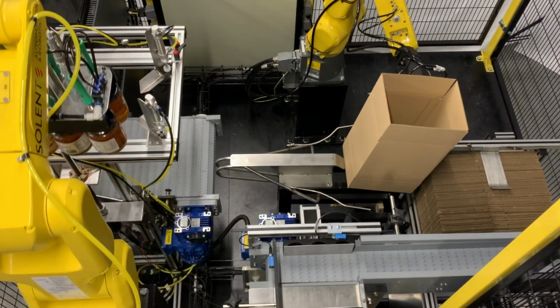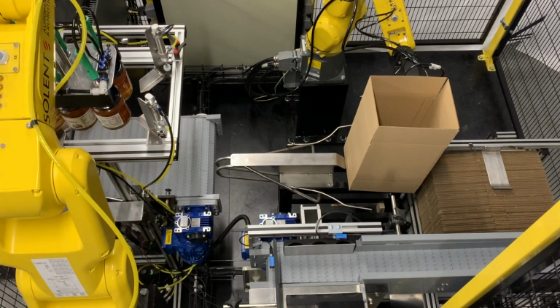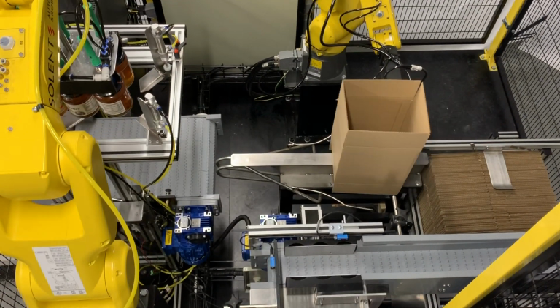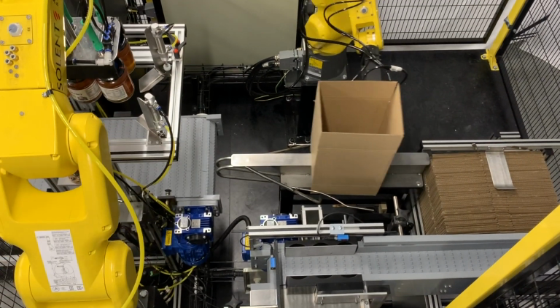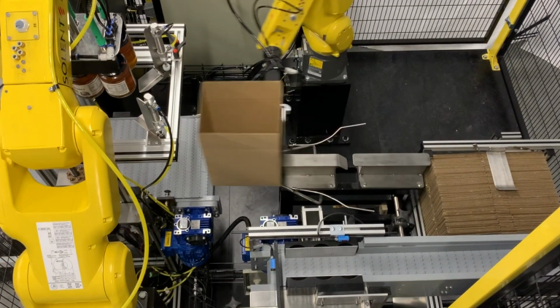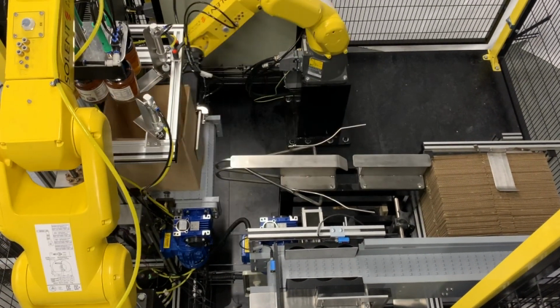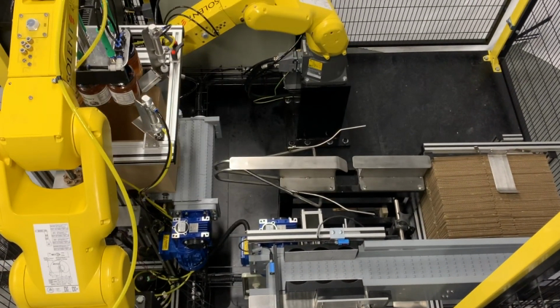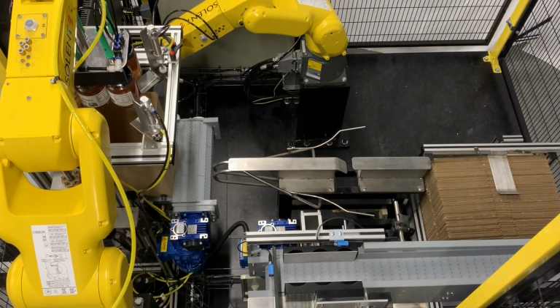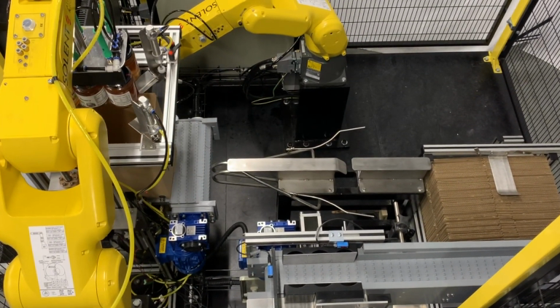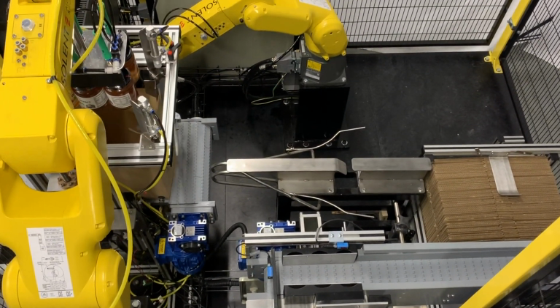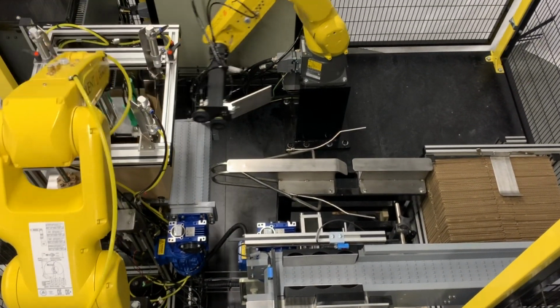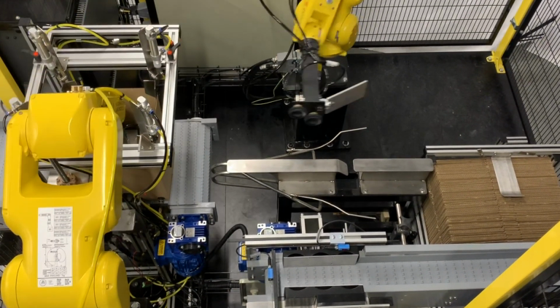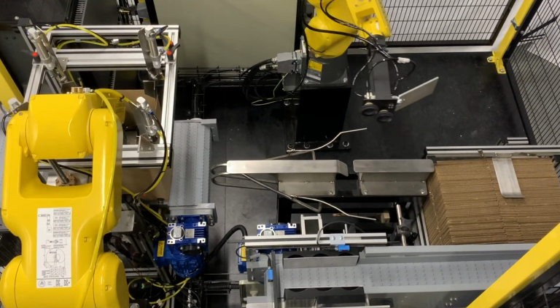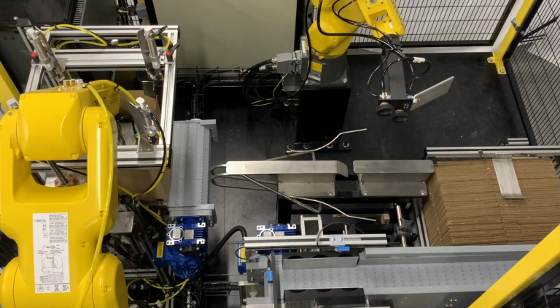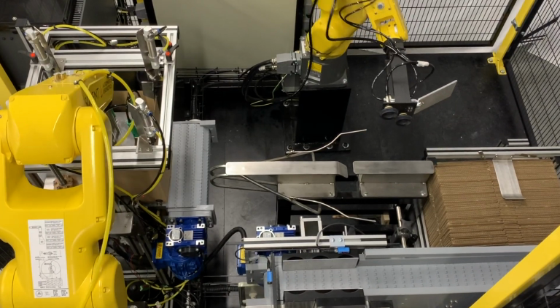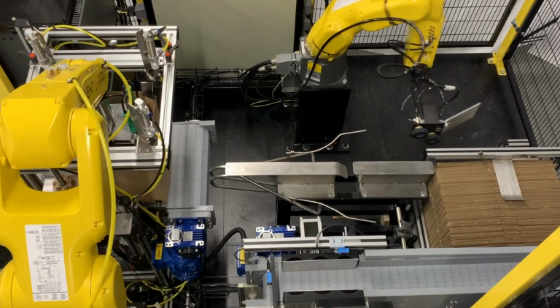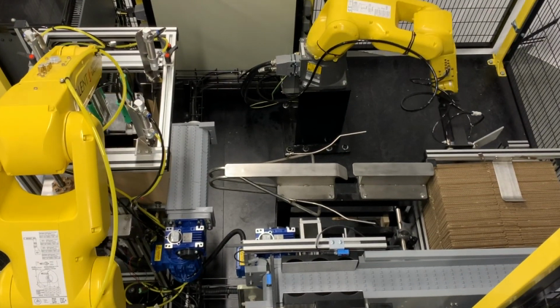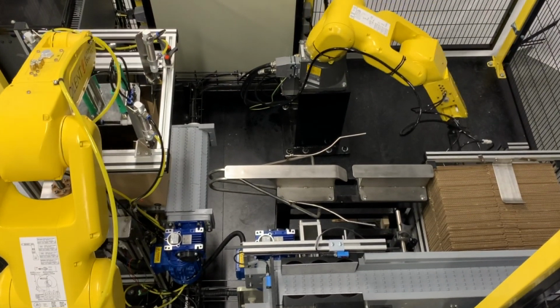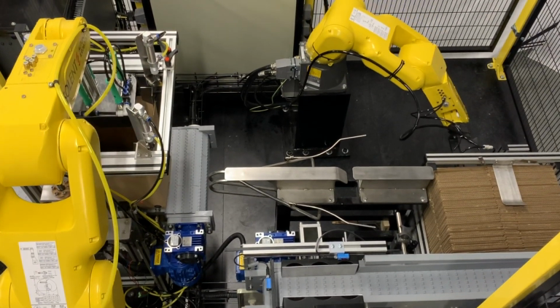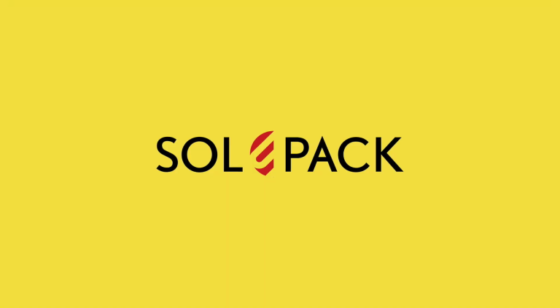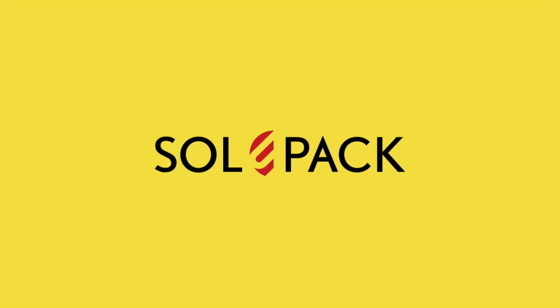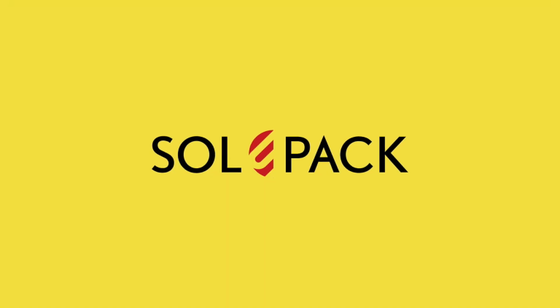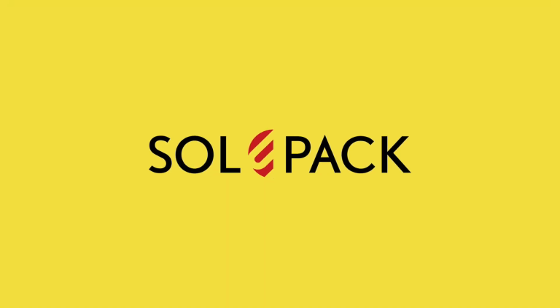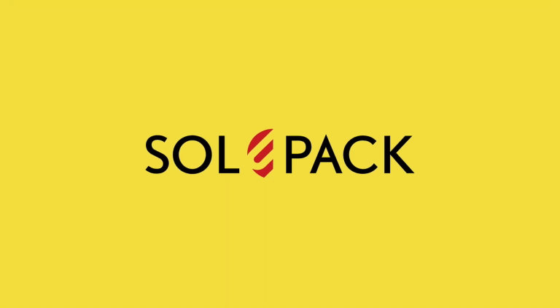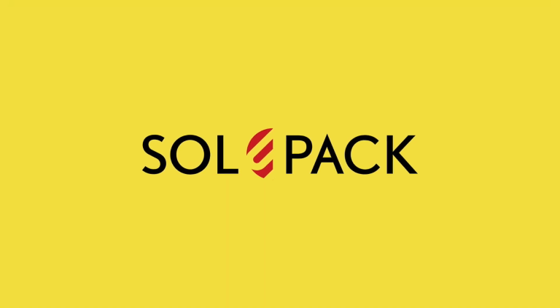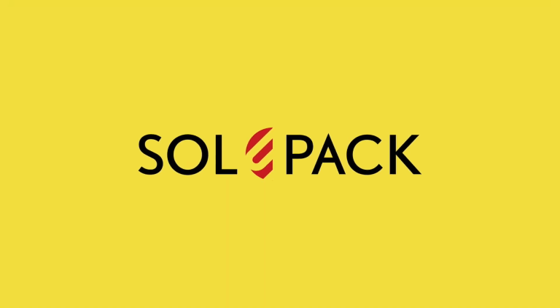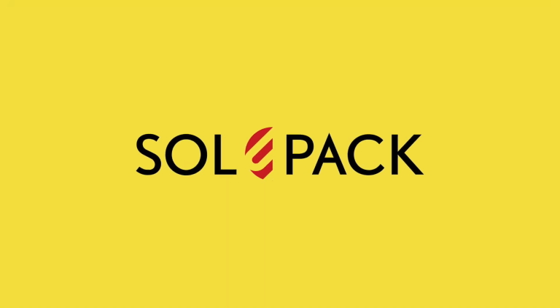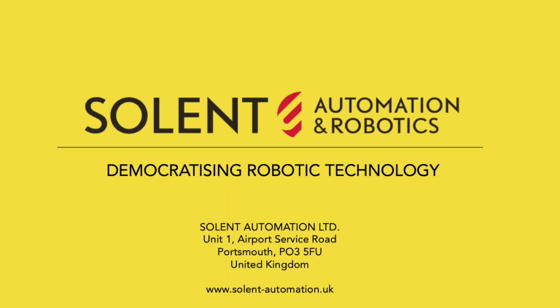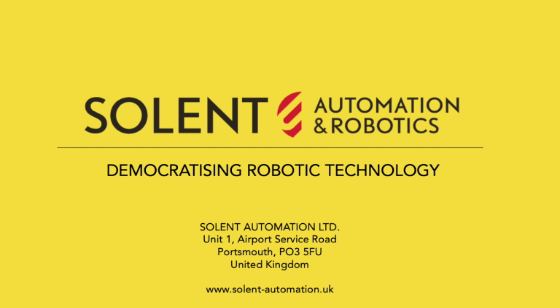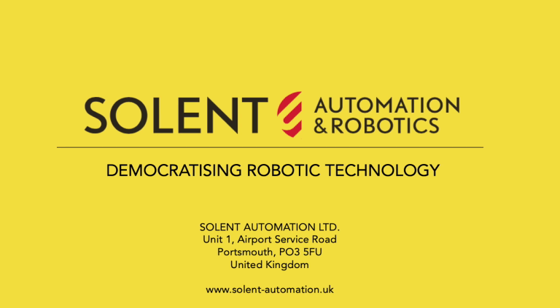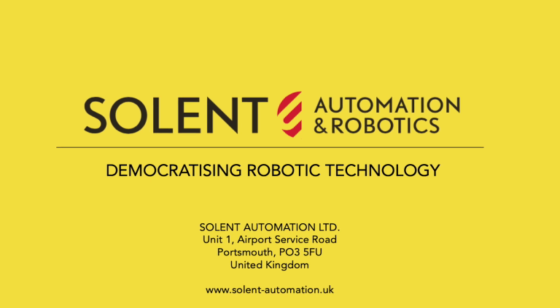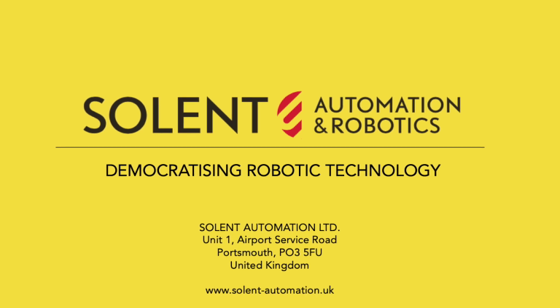Why not send your products to Solent Automation and we can do some trials for you. SolPak, a product of Solent Automation and Robotics.